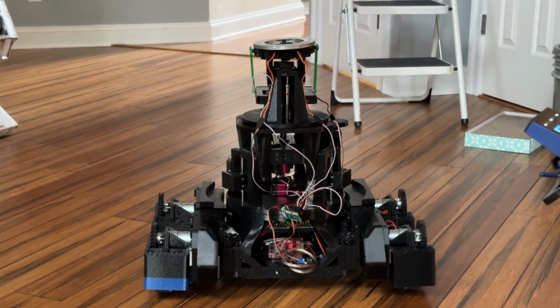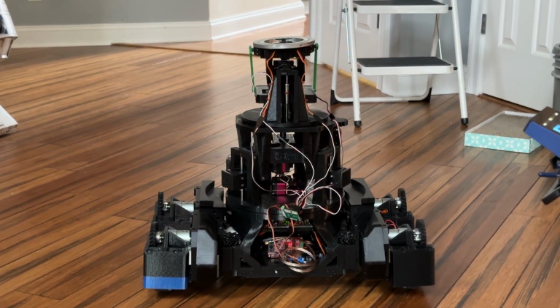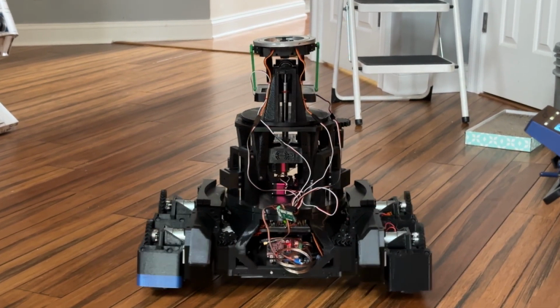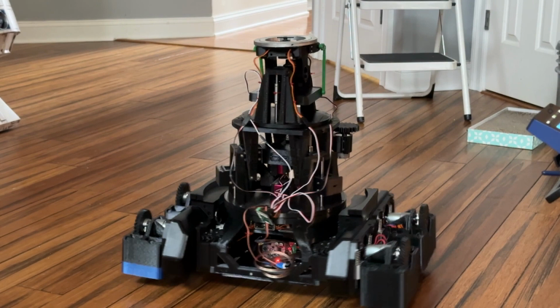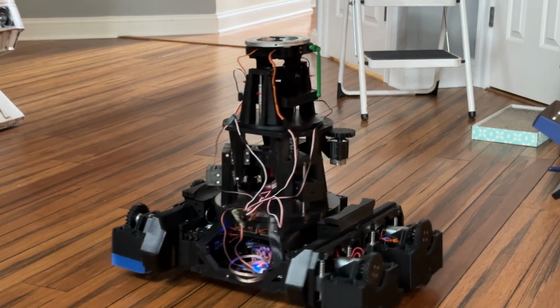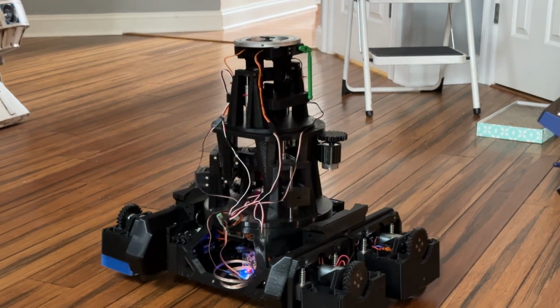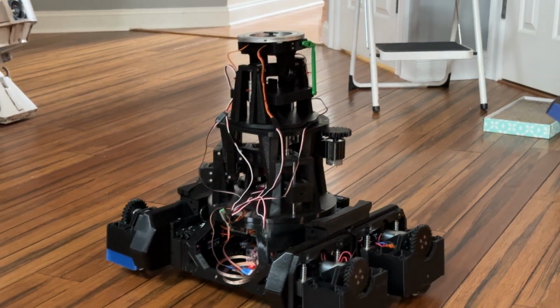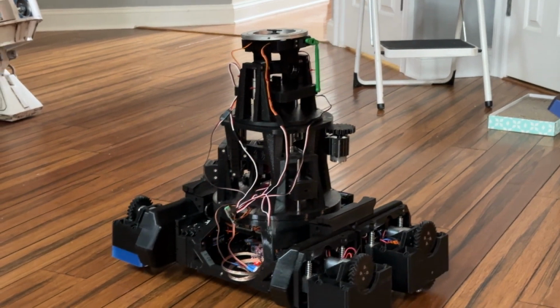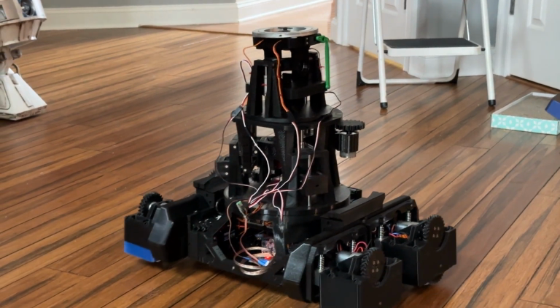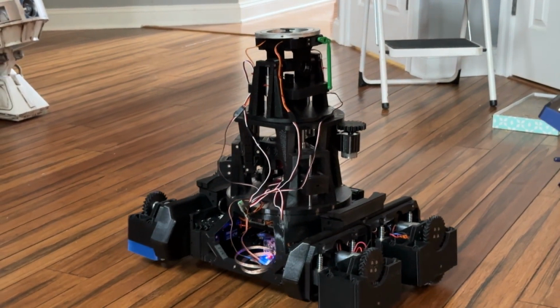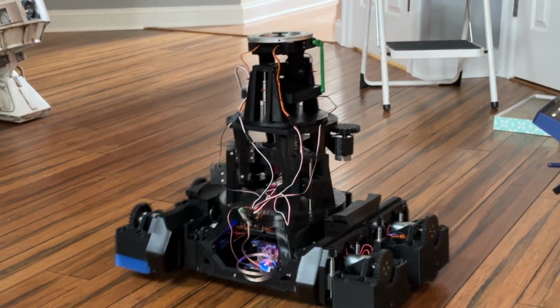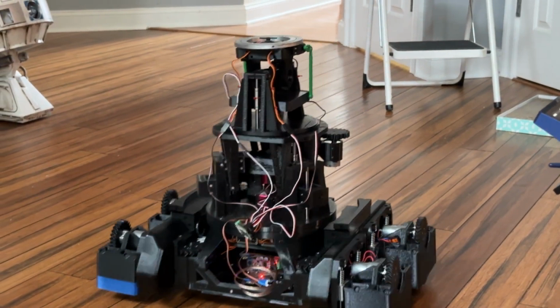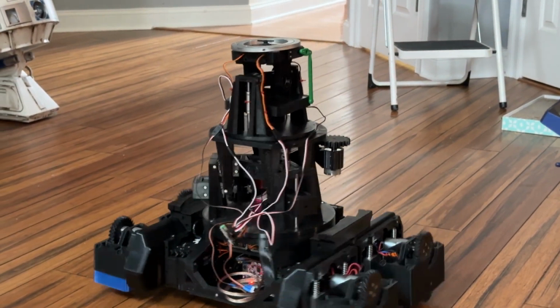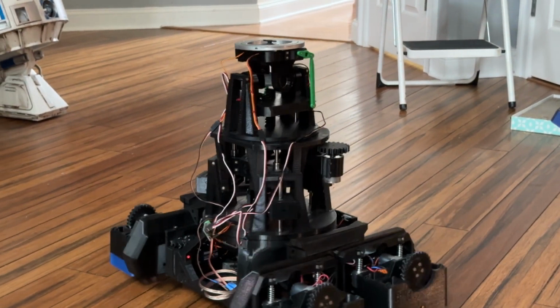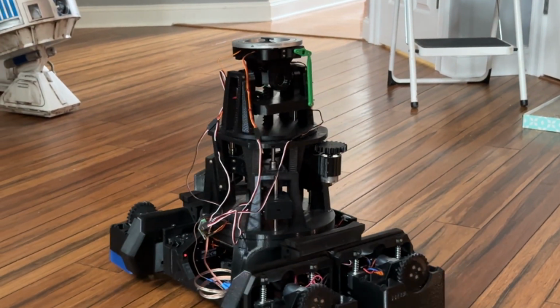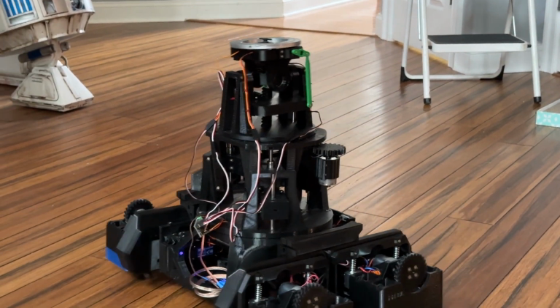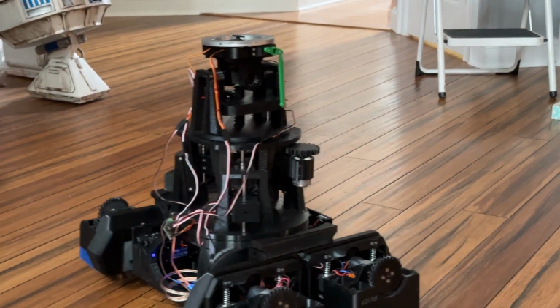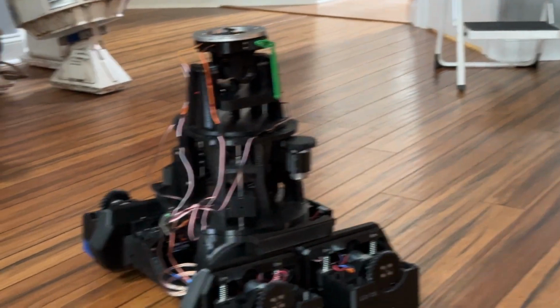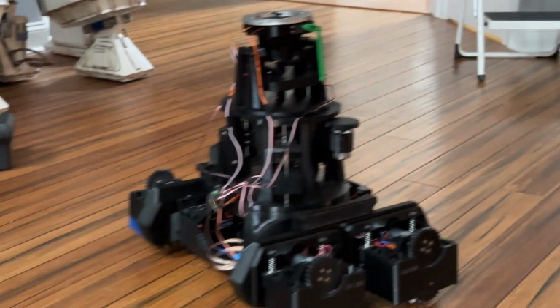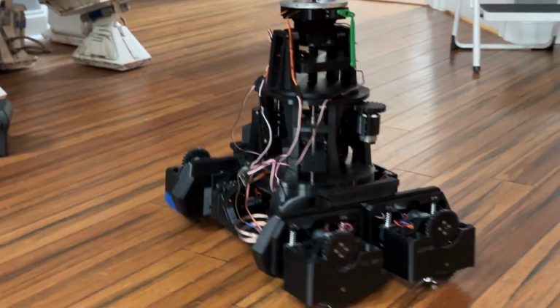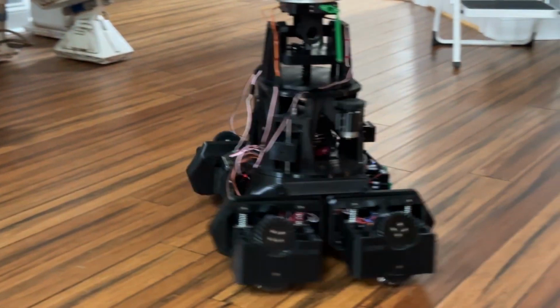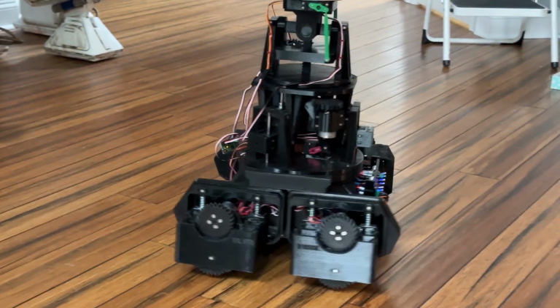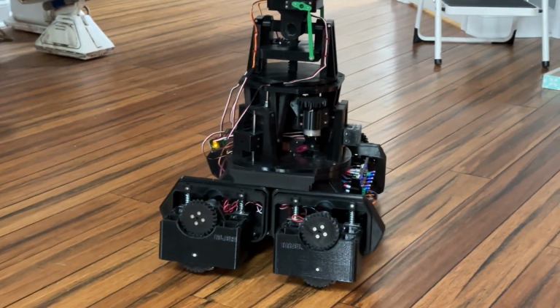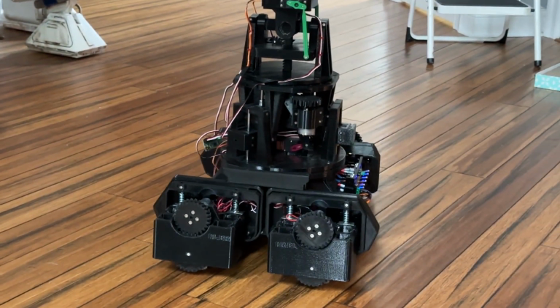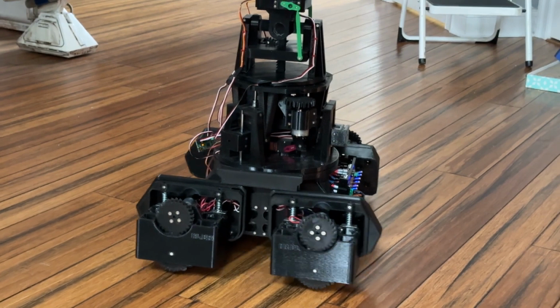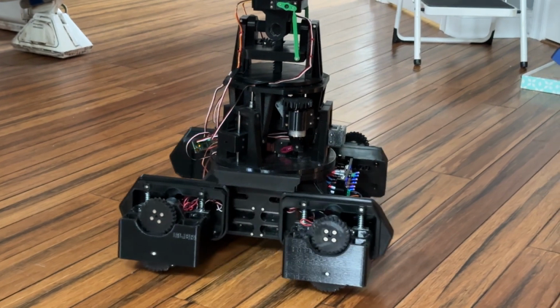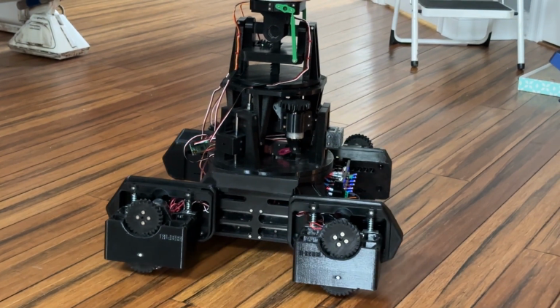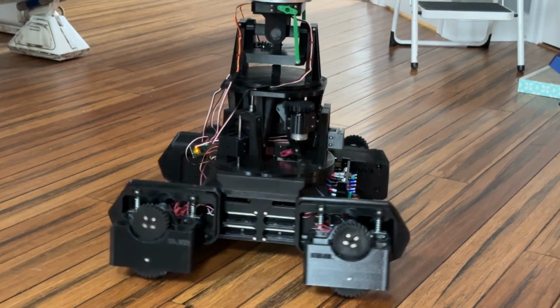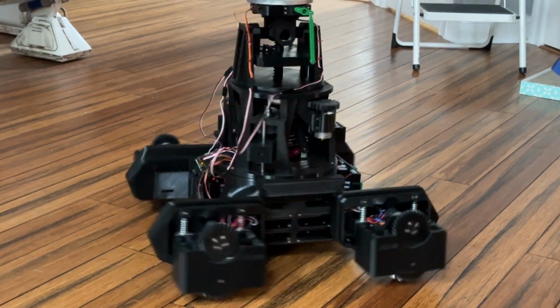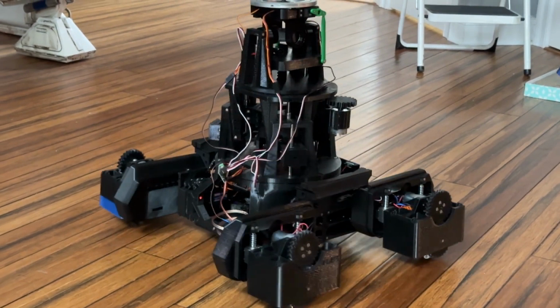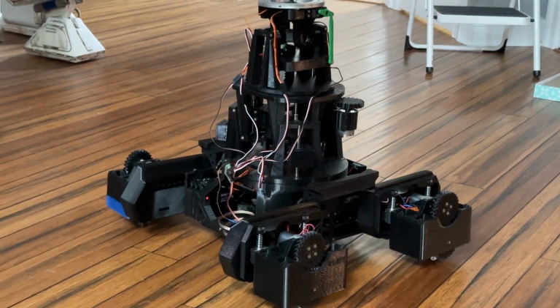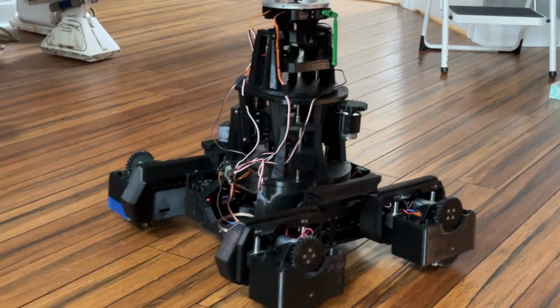Then when I go to the drive mode, you can see he tilts. The body kind of tilts while he drives.